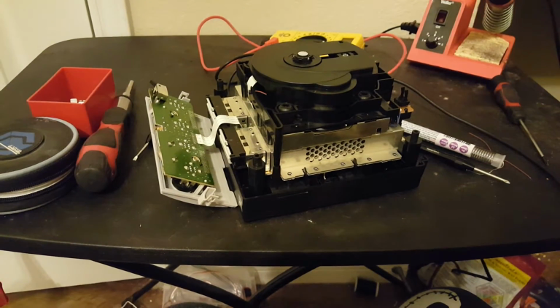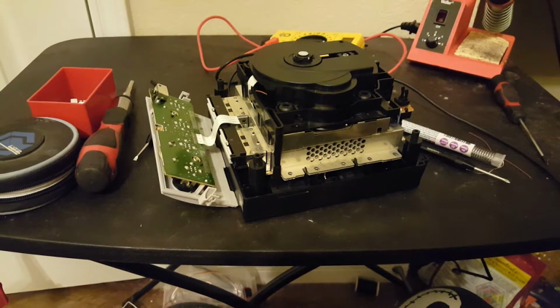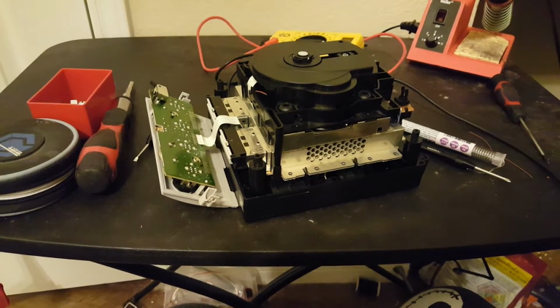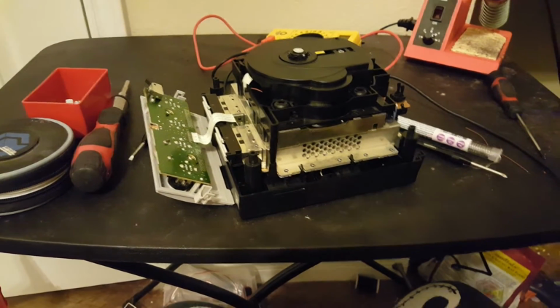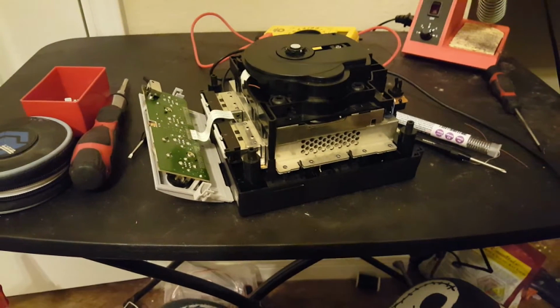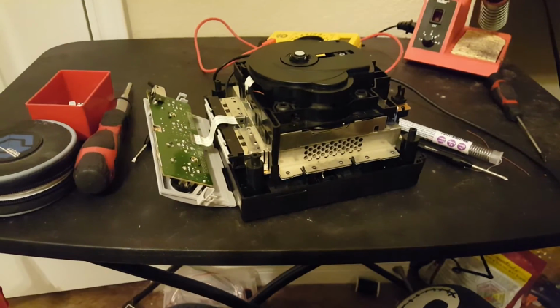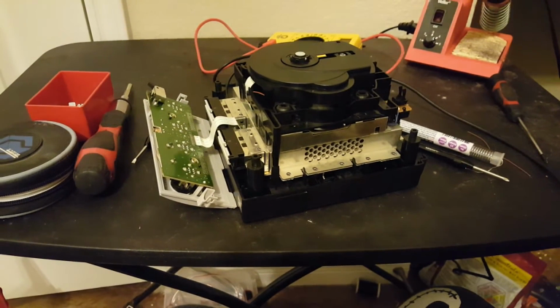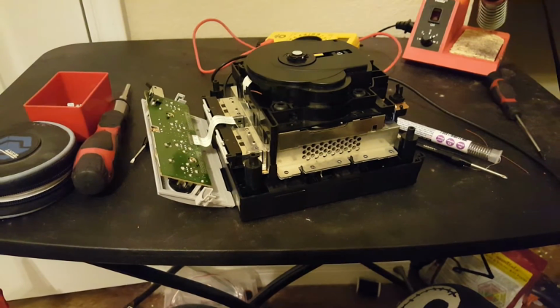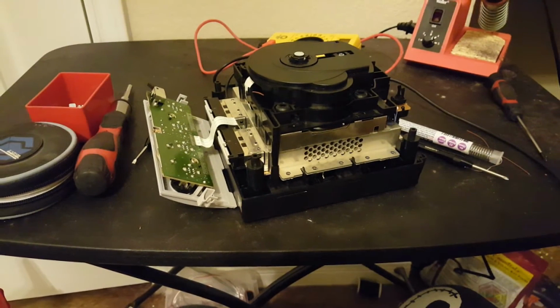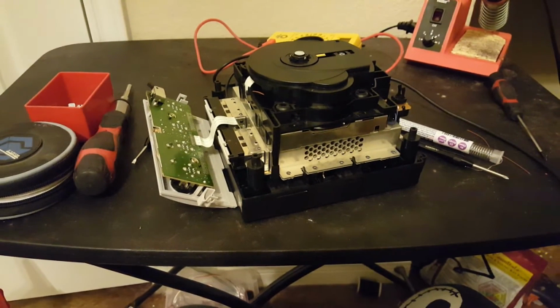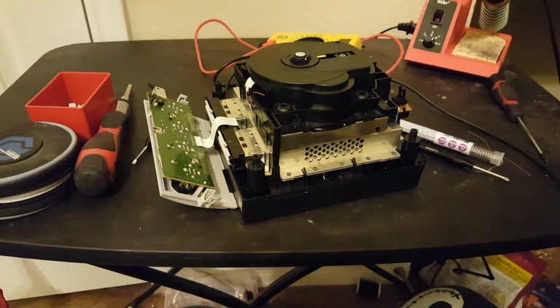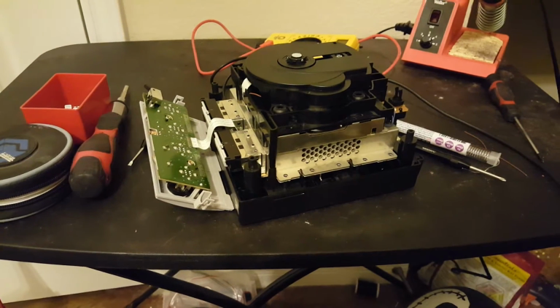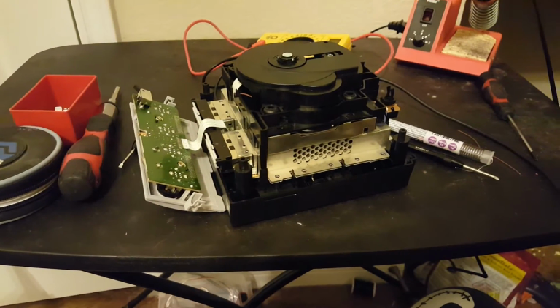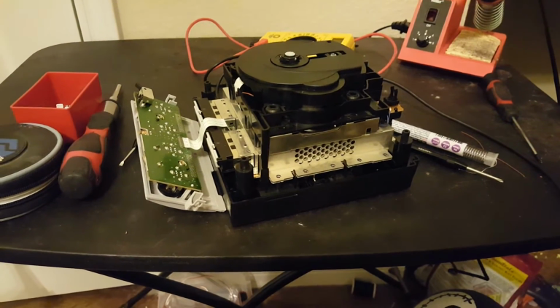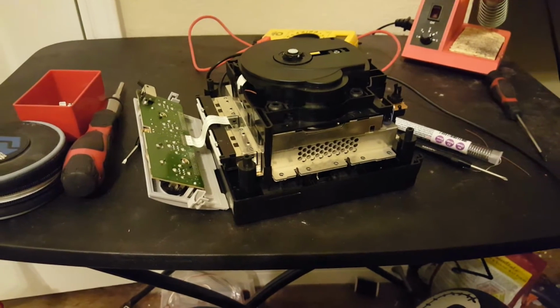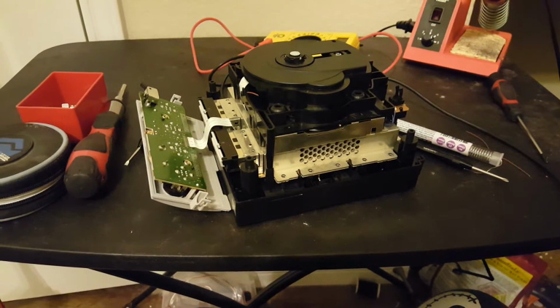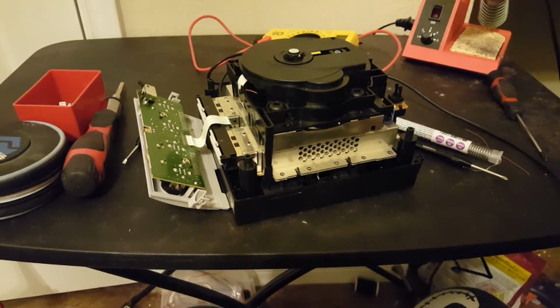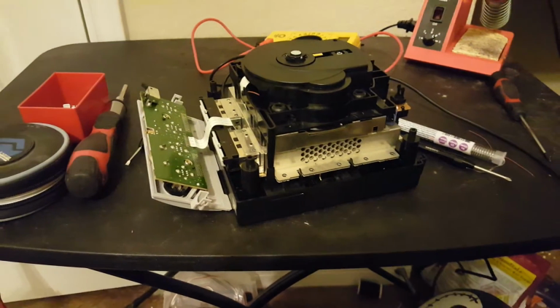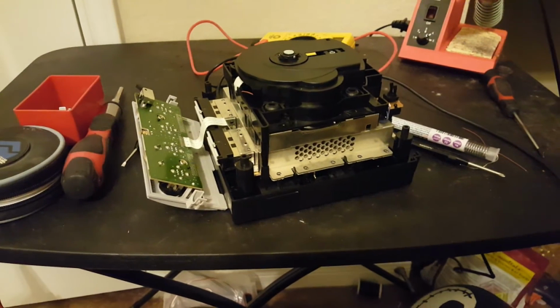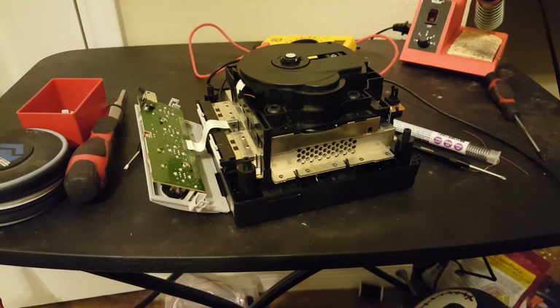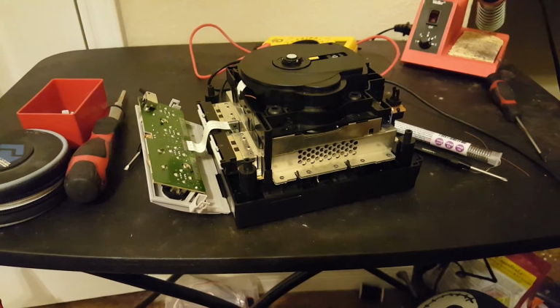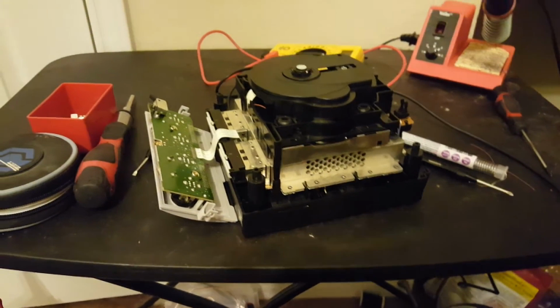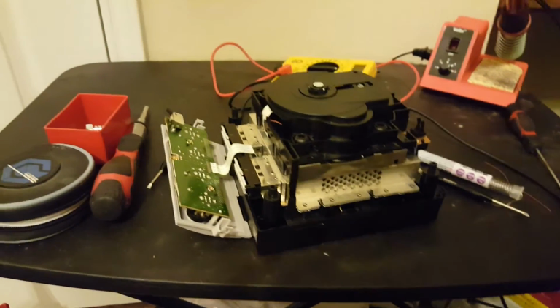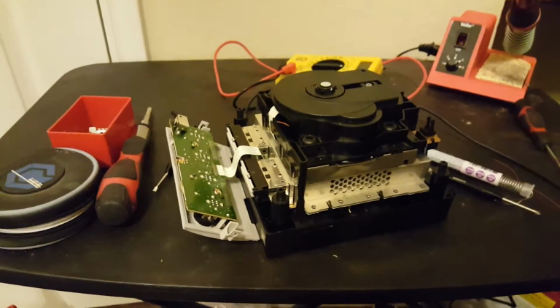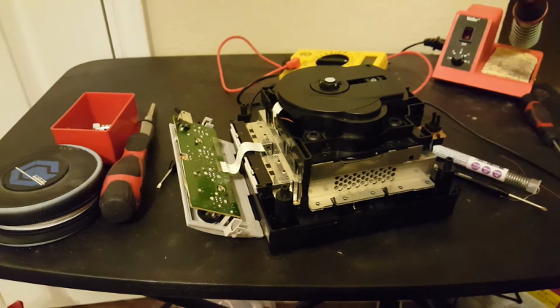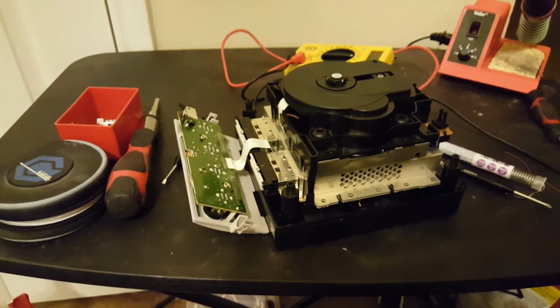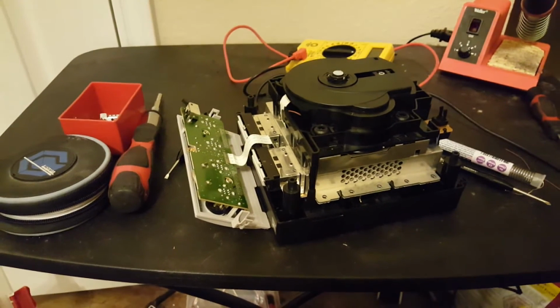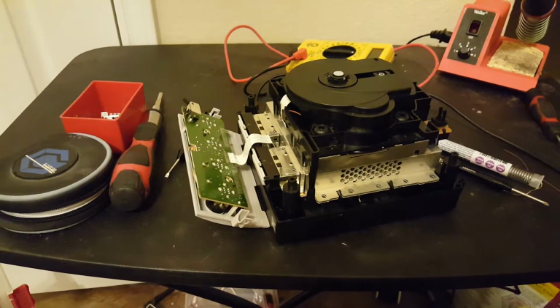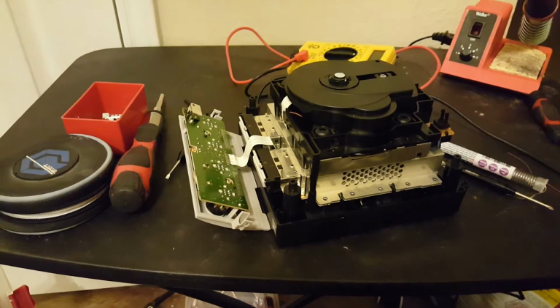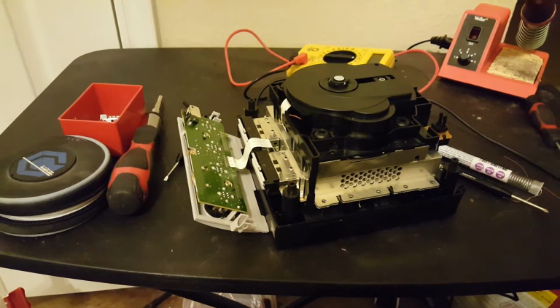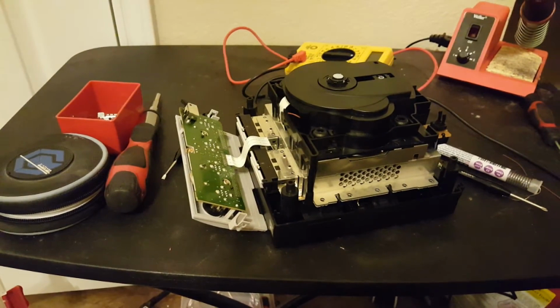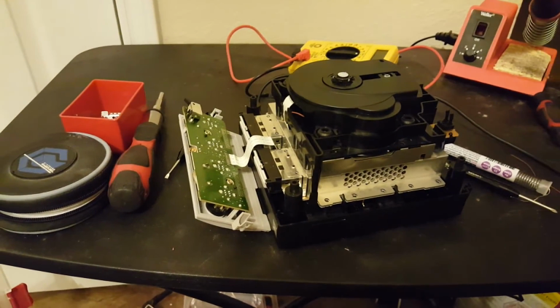Hello YouTubers! Today I will be telling you how to install a Xeno GC mod chip into your GameCube, and I will also be going a little bit into explanation about how to make burned copies of games.